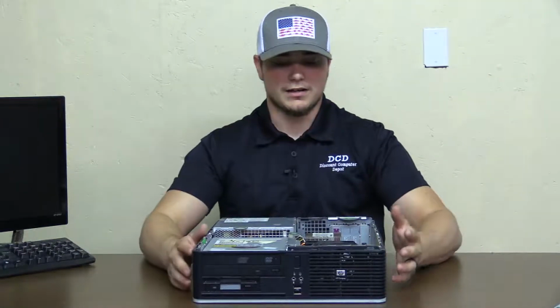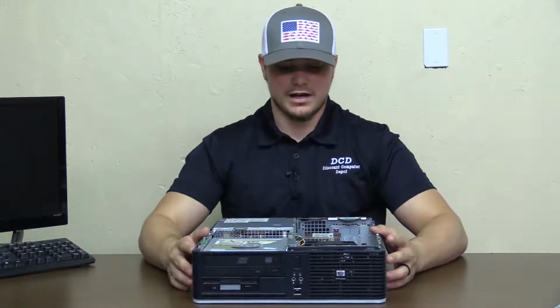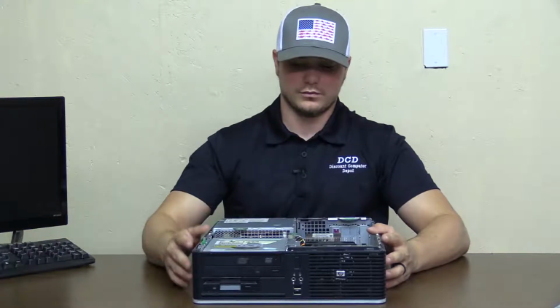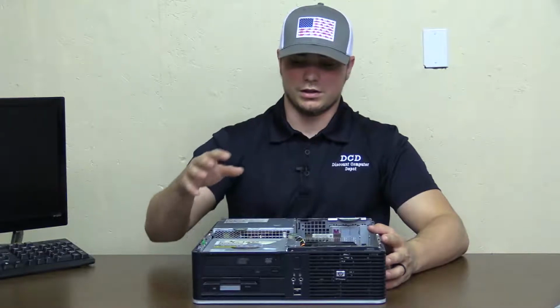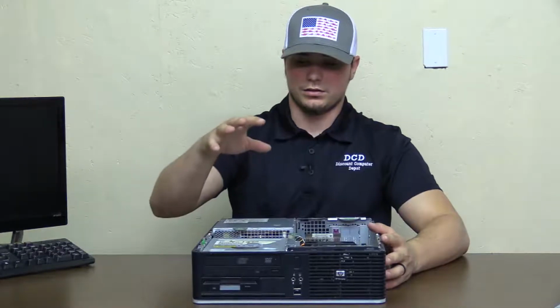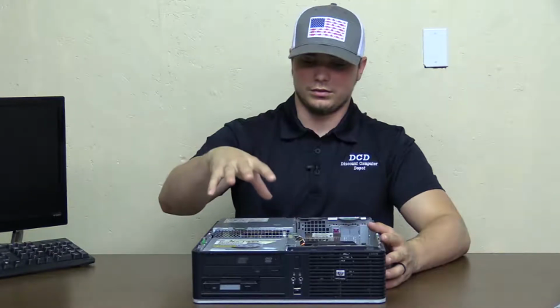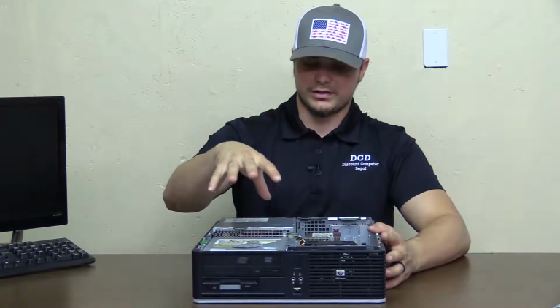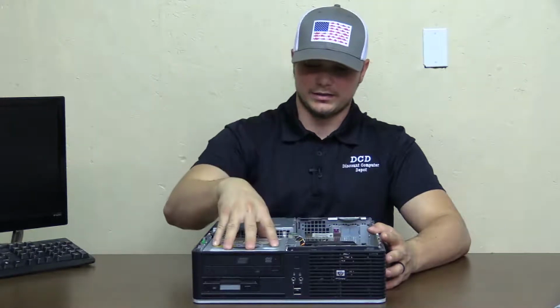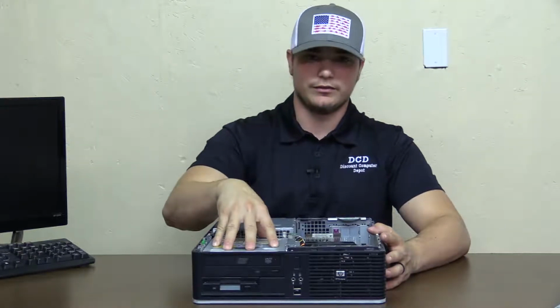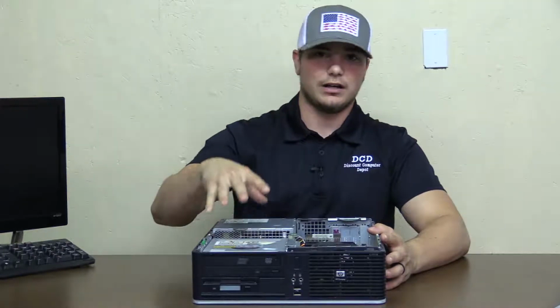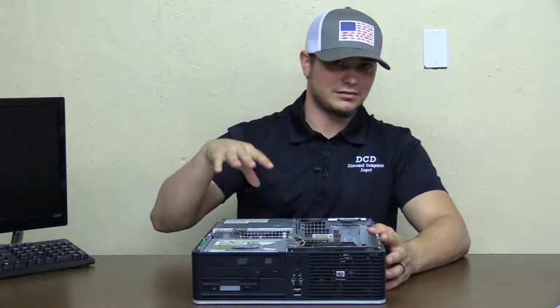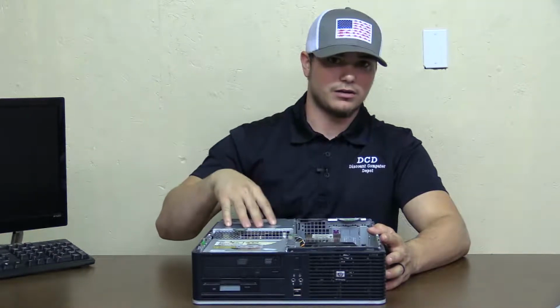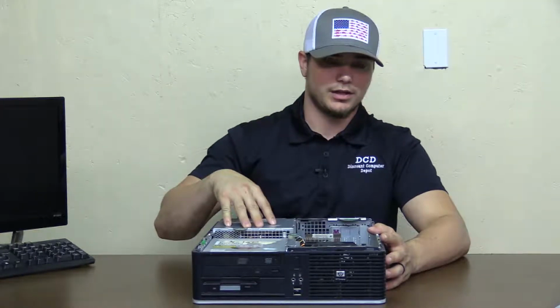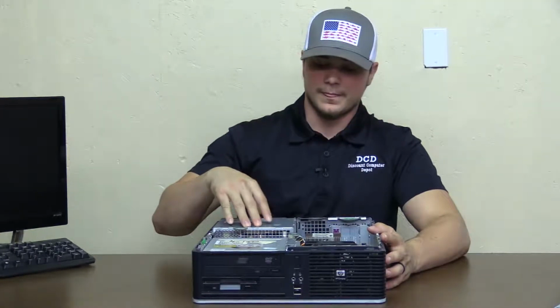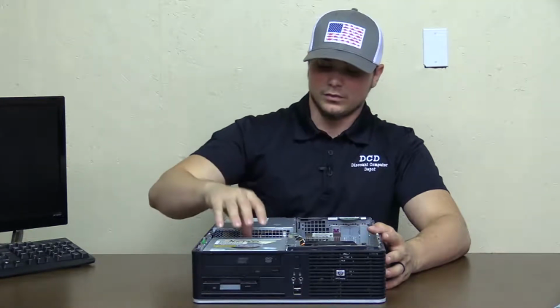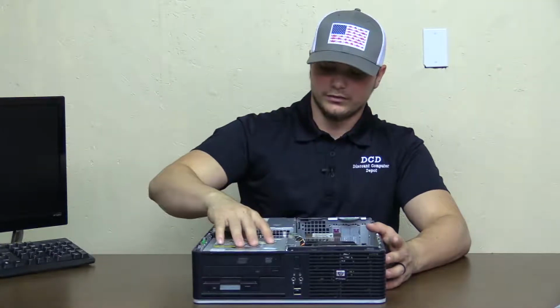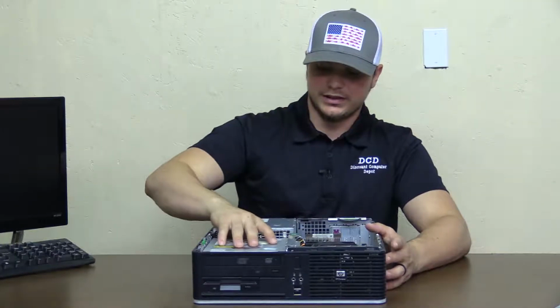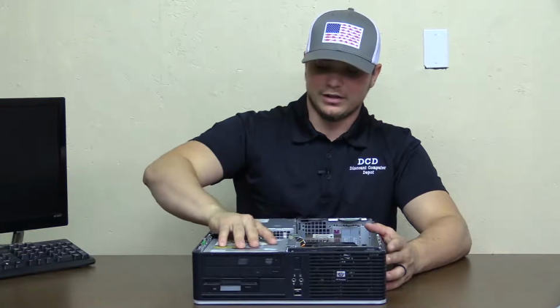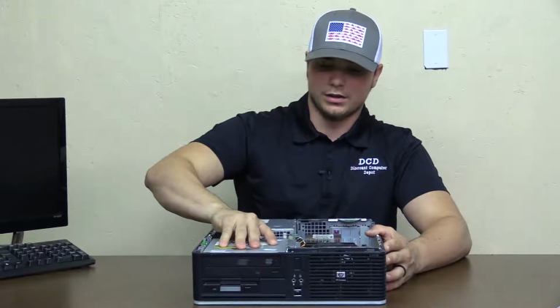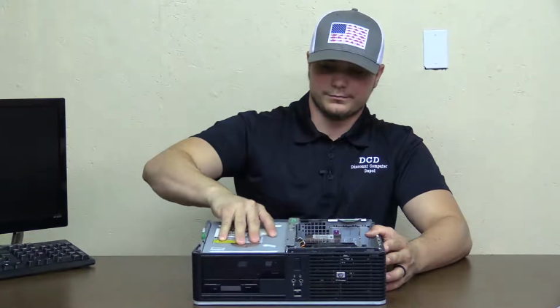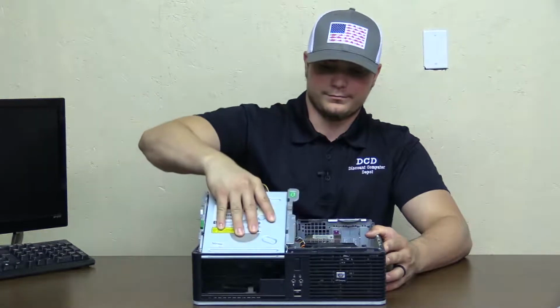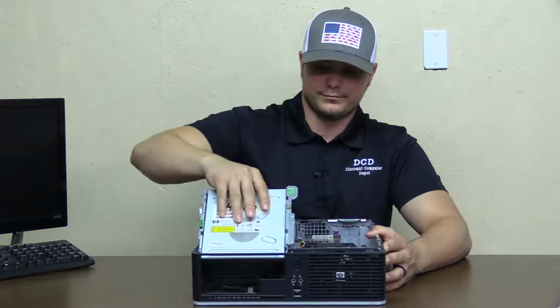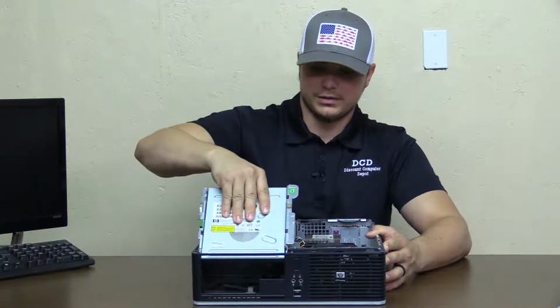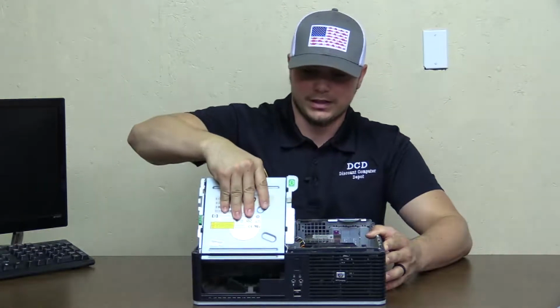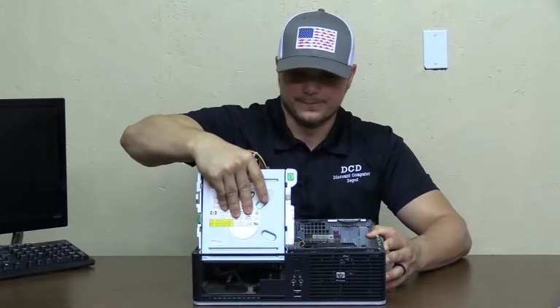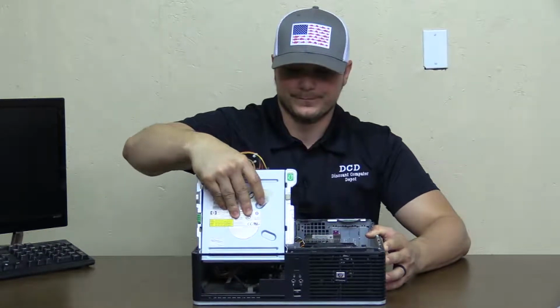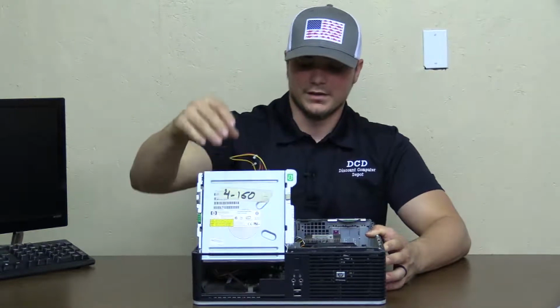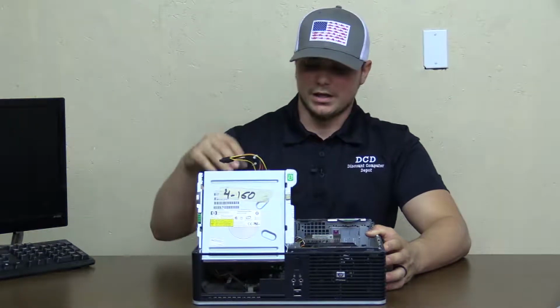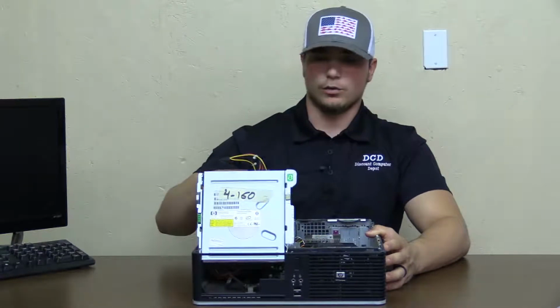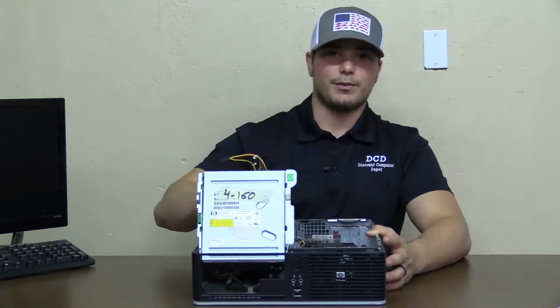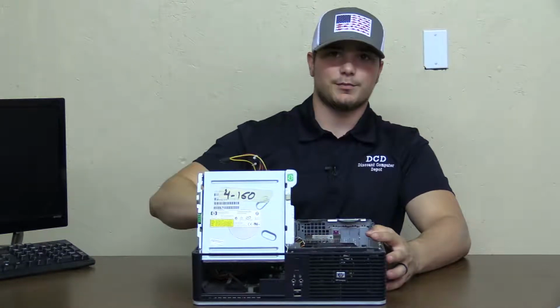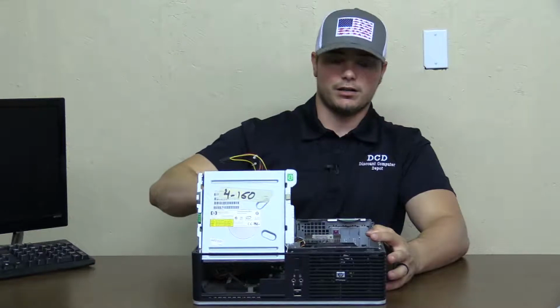So now we're going to notice that this is the DVD drive and this is the power supply. We'll lift this DVD drive up like that, and then we'll lift the power supply up.